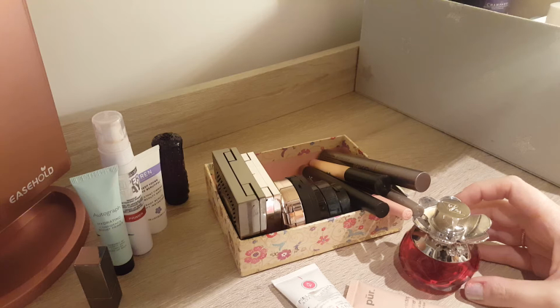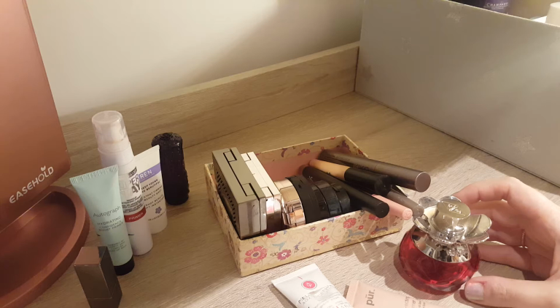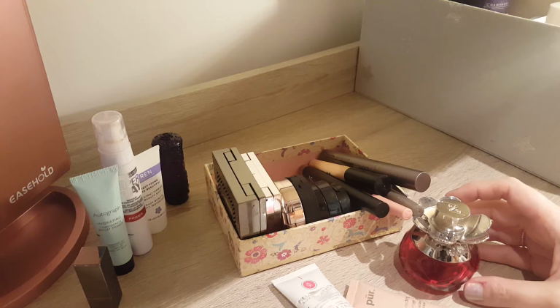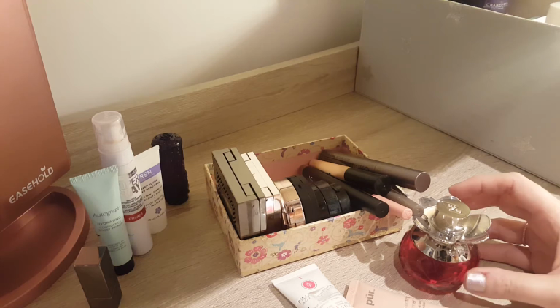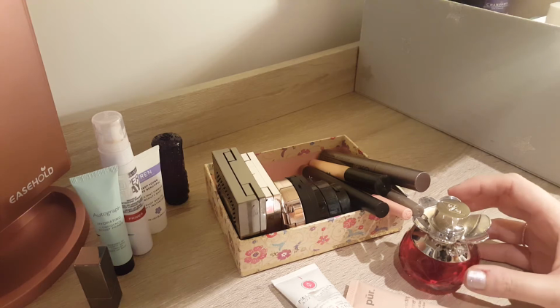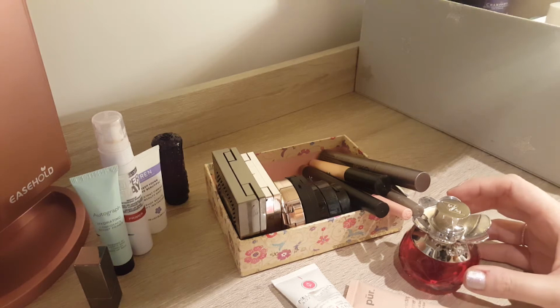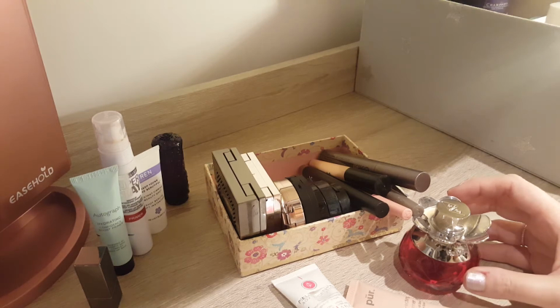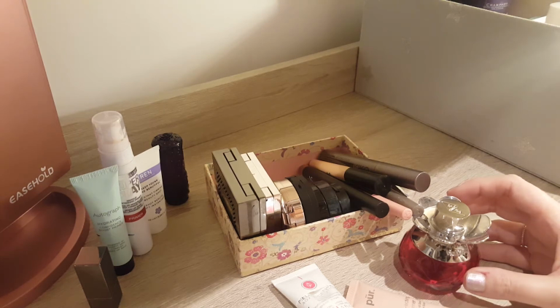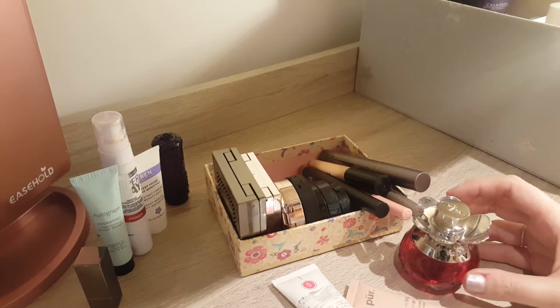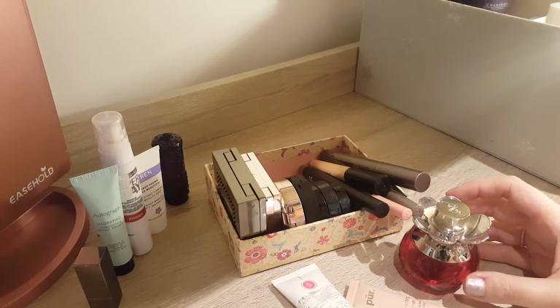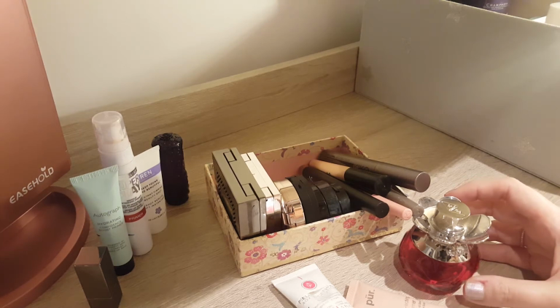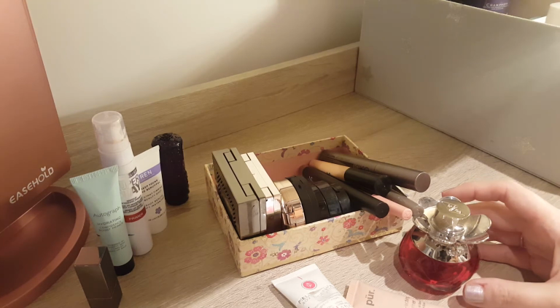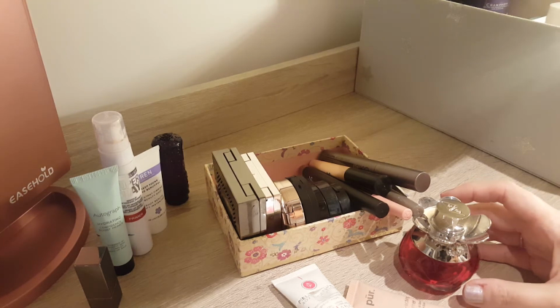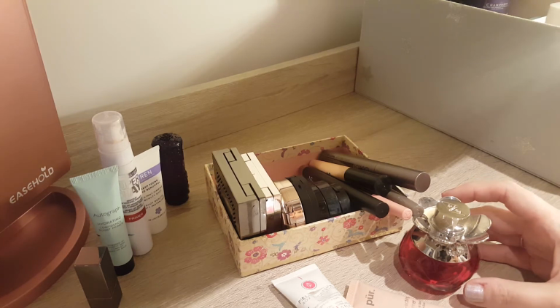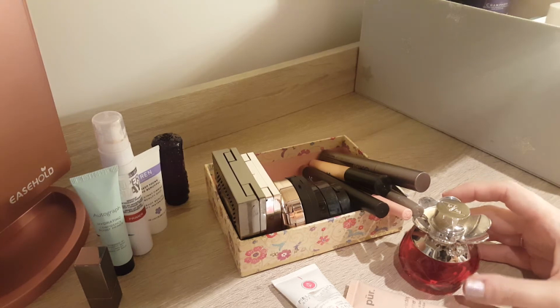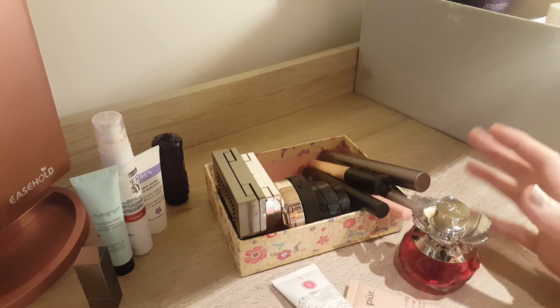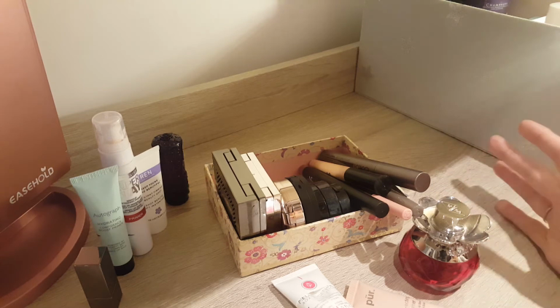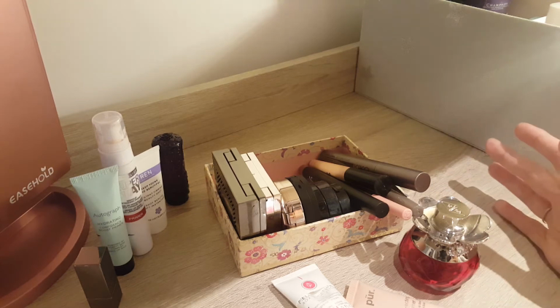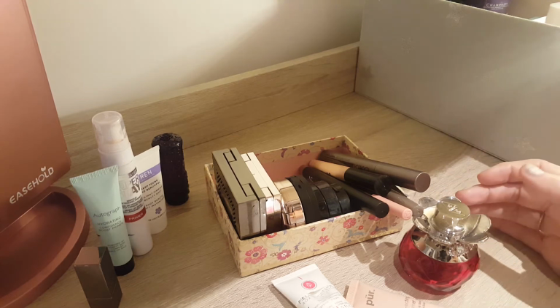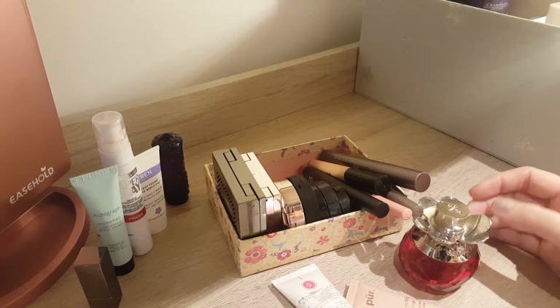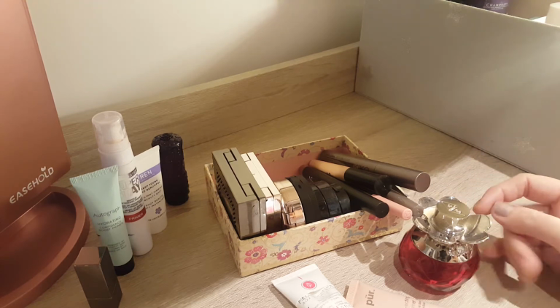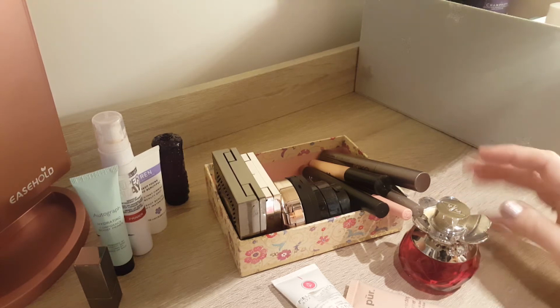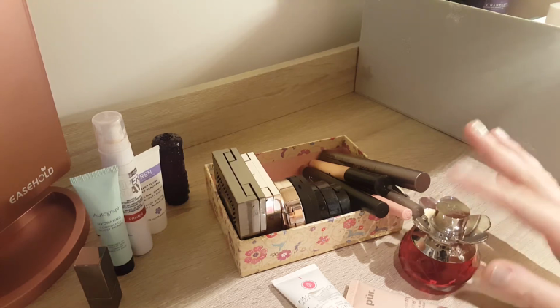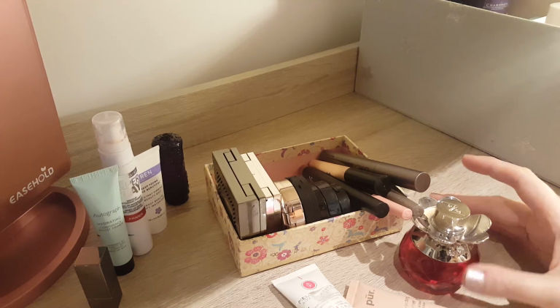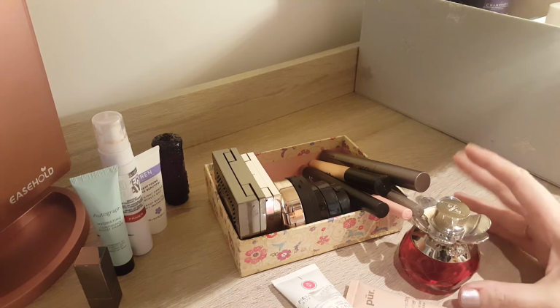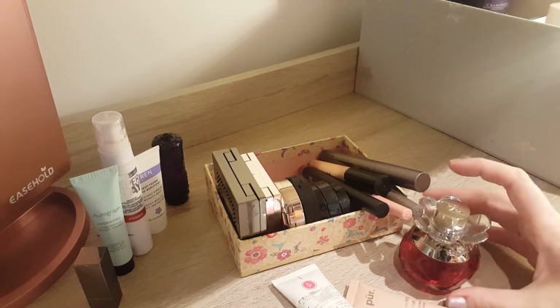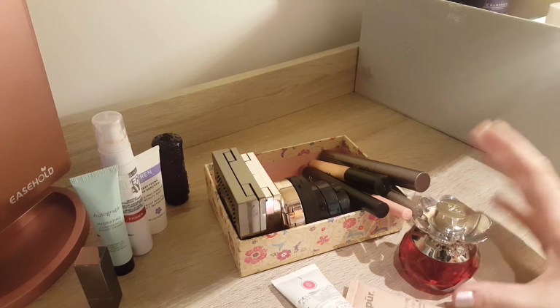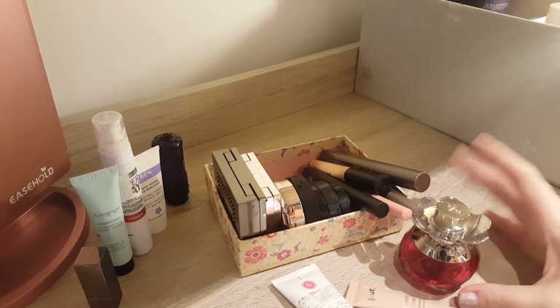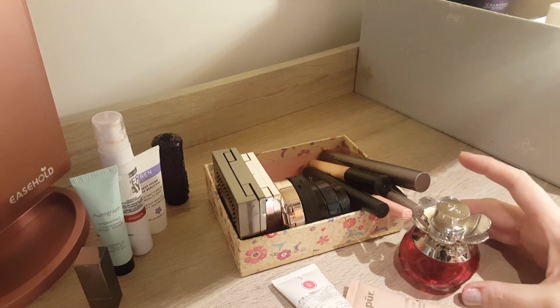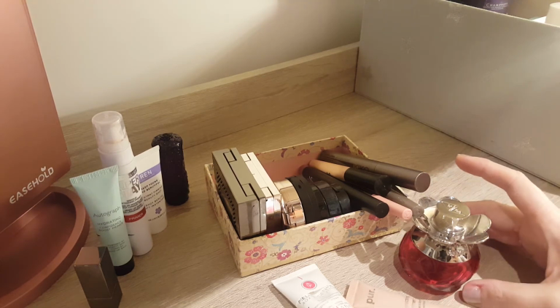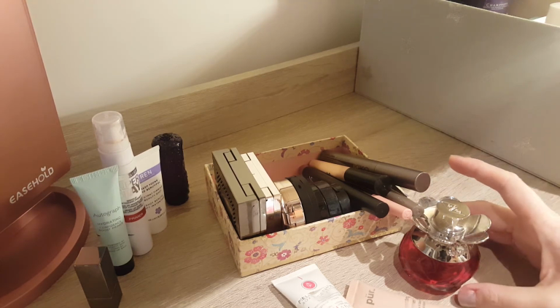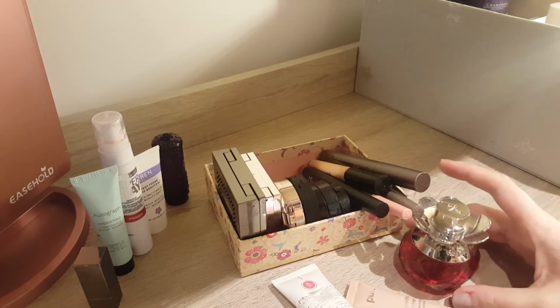Hi guys! Today we have a quick update on my project pan for this year. I hope it's not a too long one. I did have already some successes and we actually start right away.